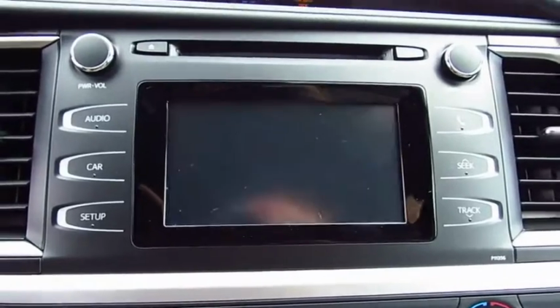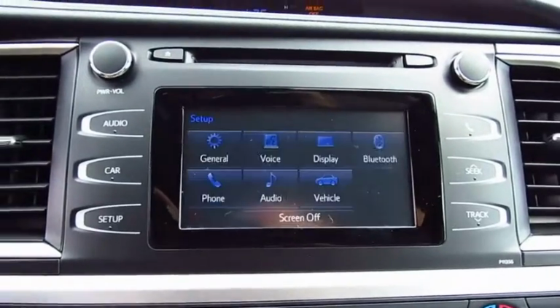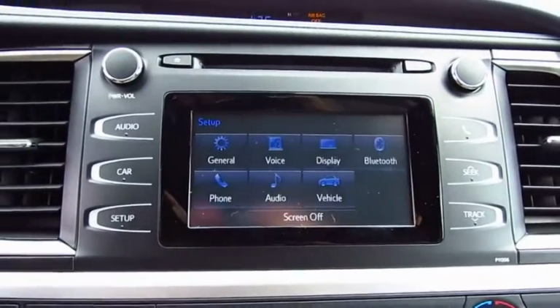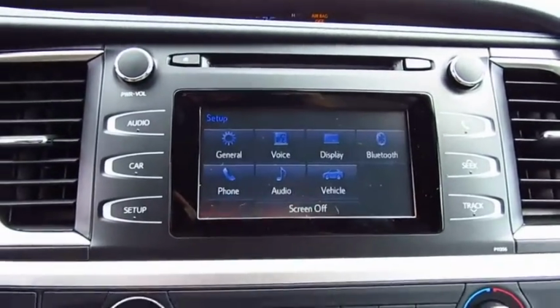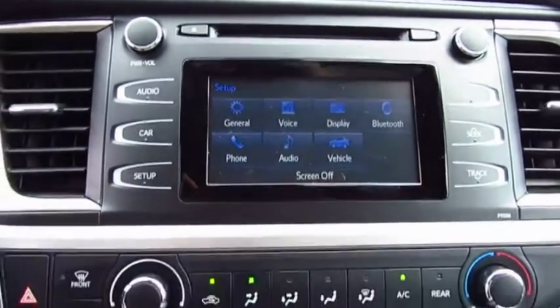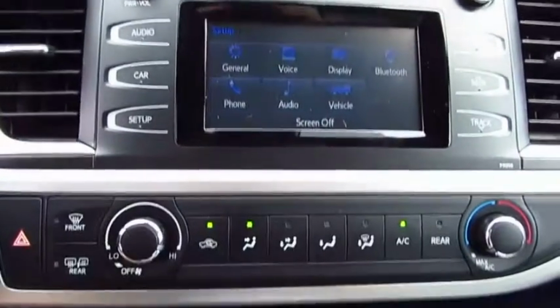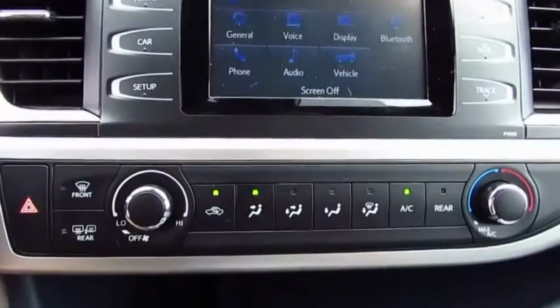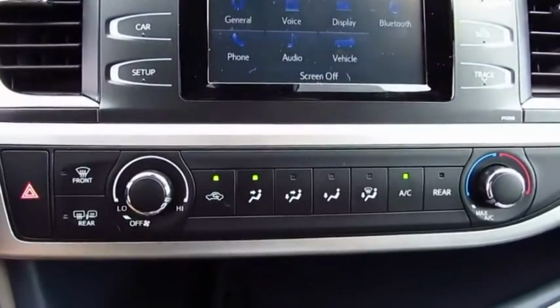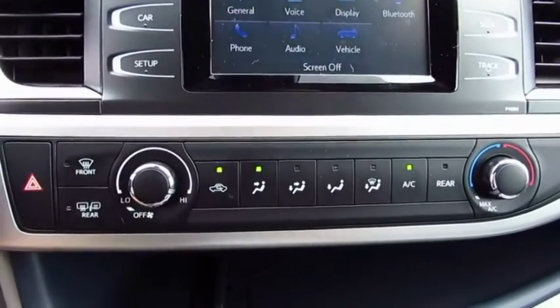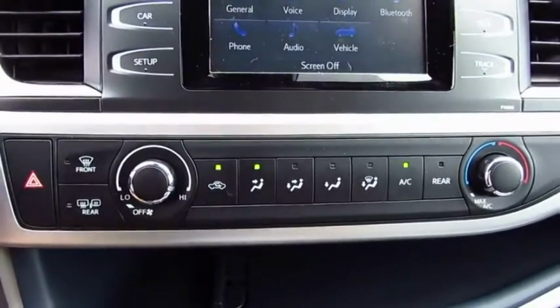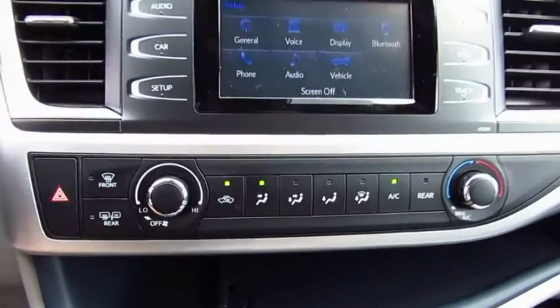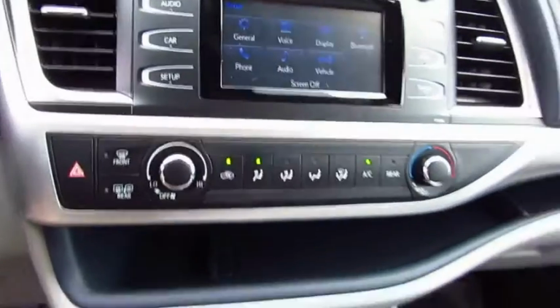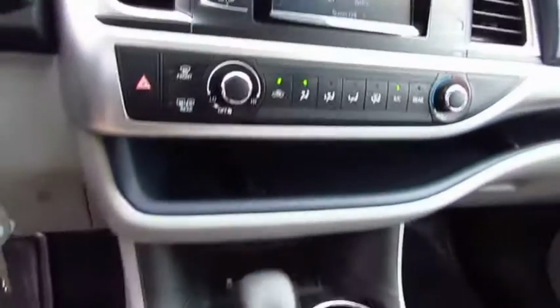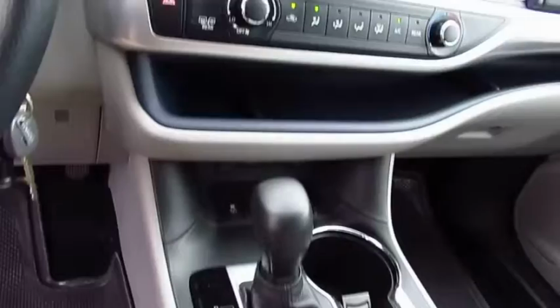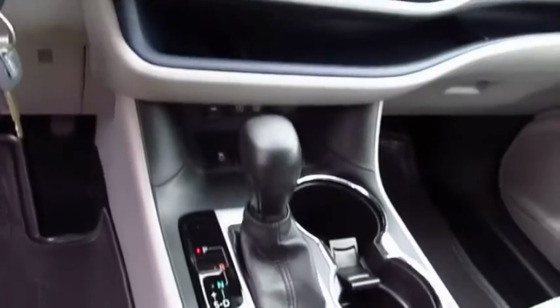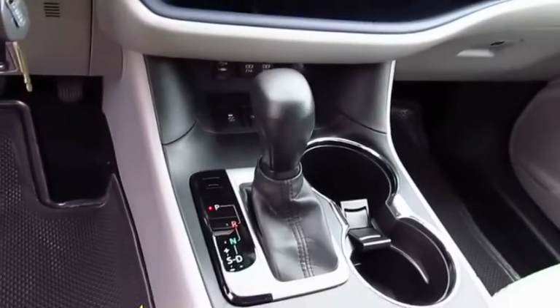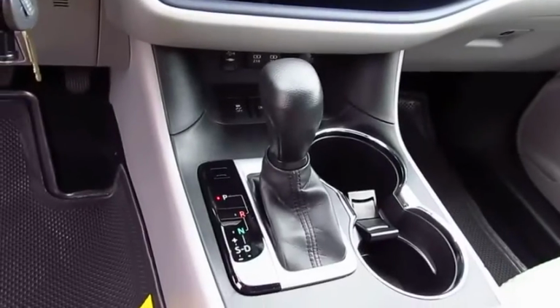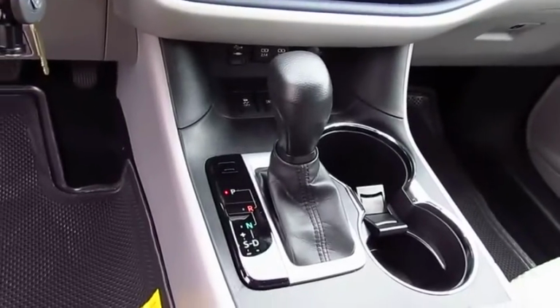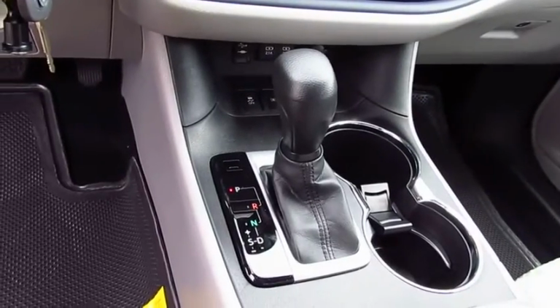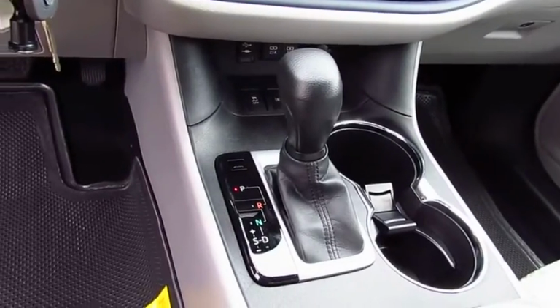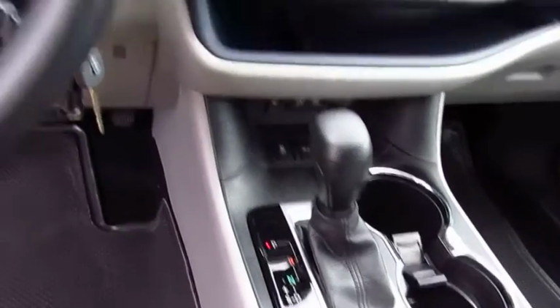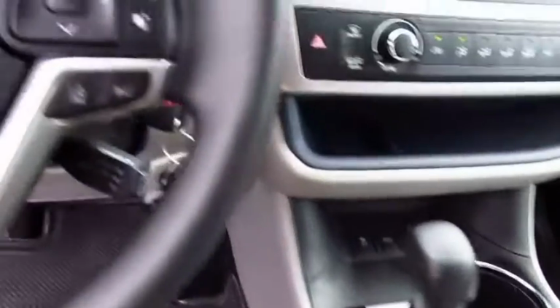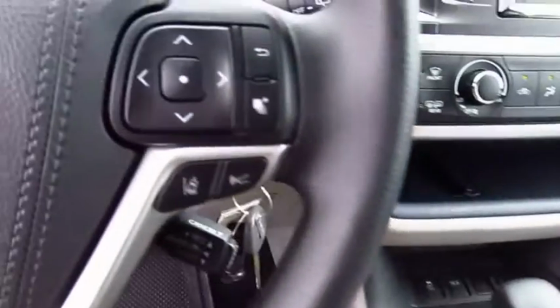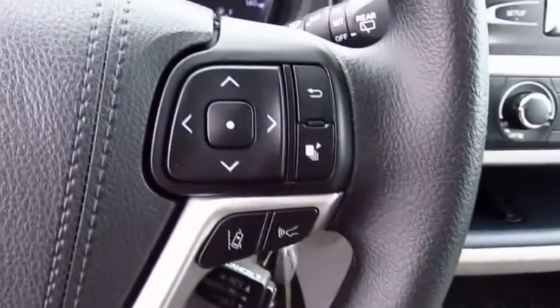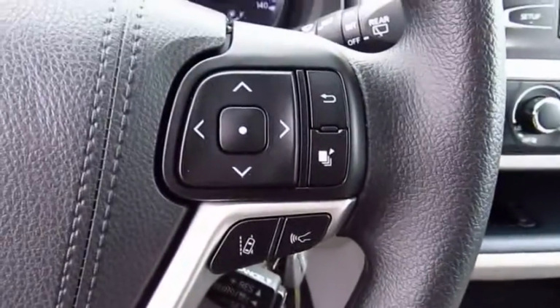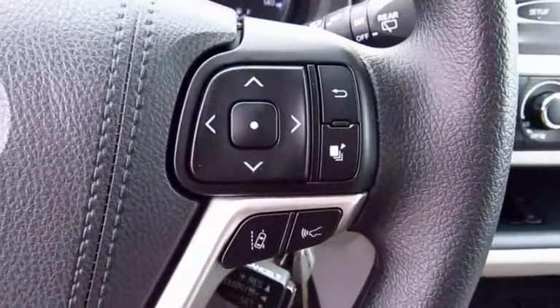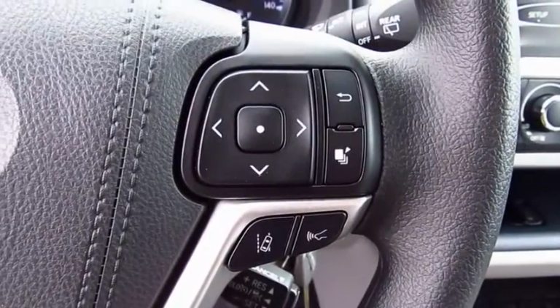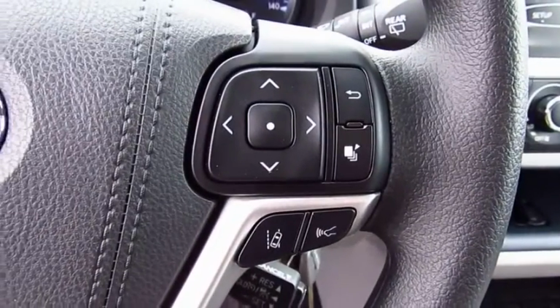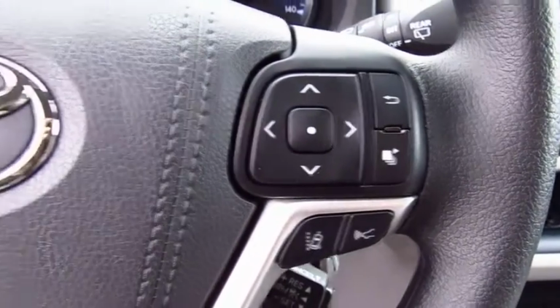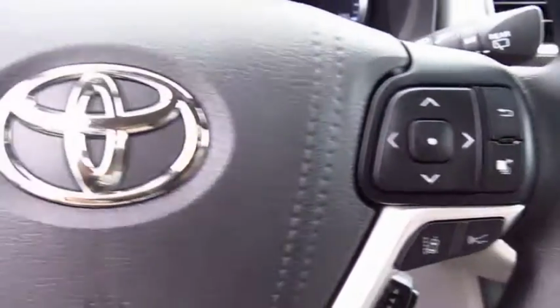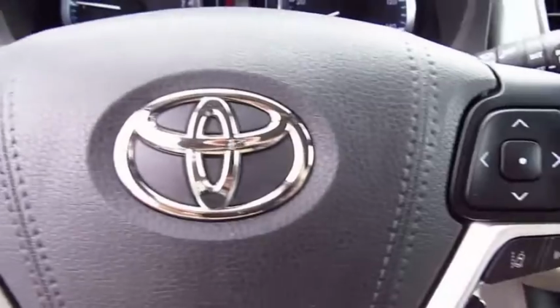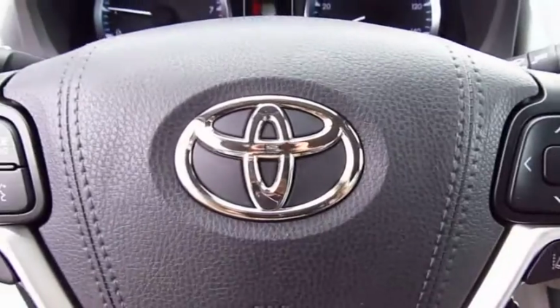Bluetooth wireless data link for hands-free phone, power steering, cruise control, aluminum wheels, FWD, rear defrost, AM FM stereo radio.